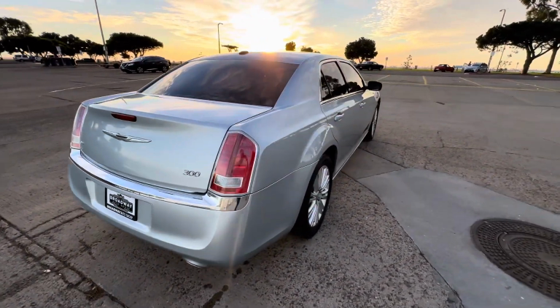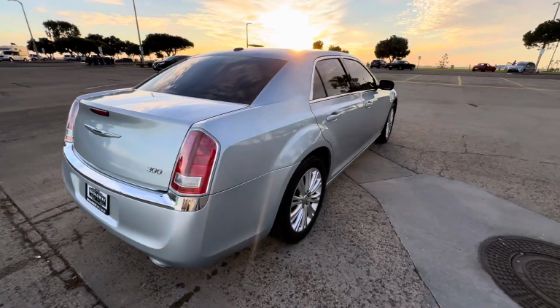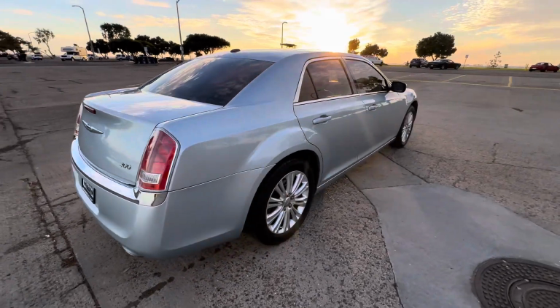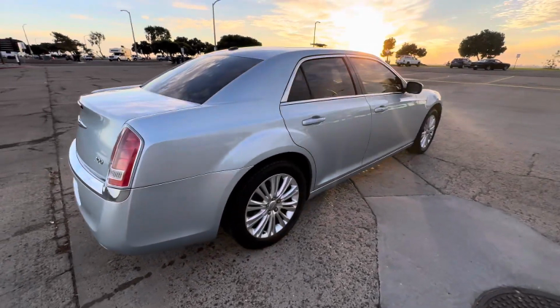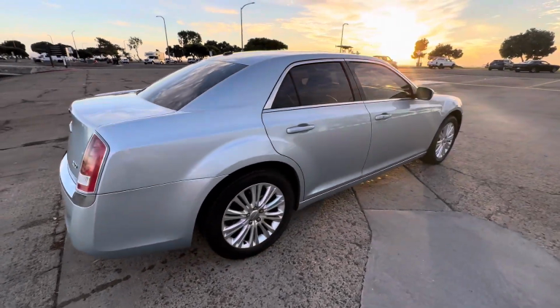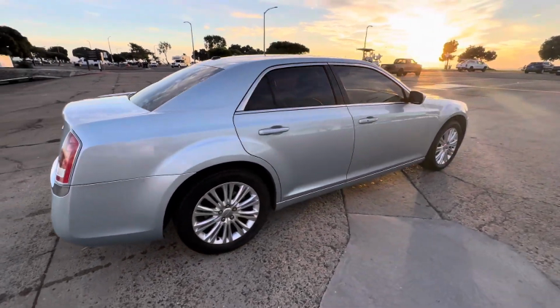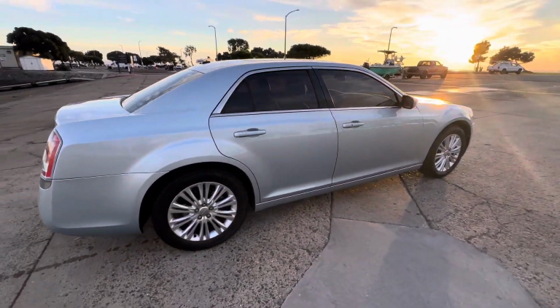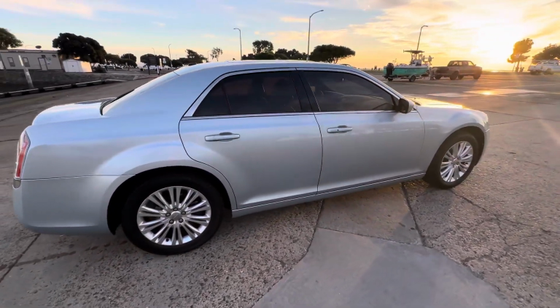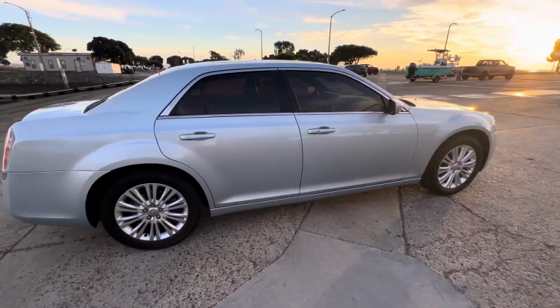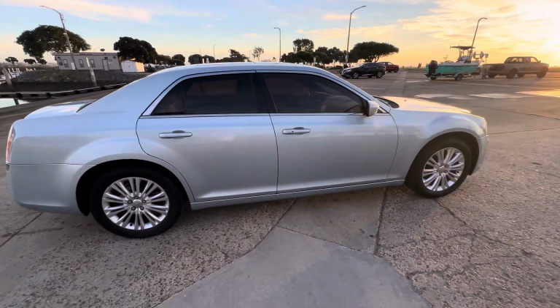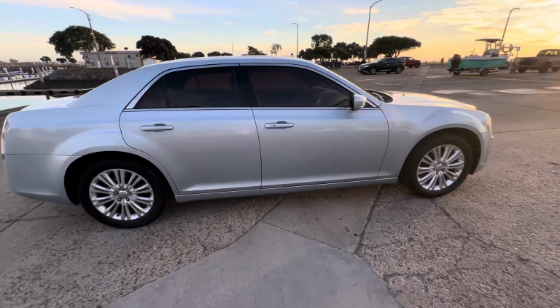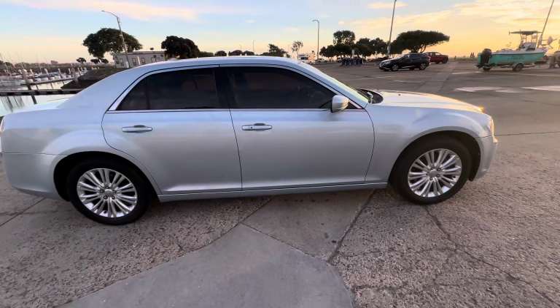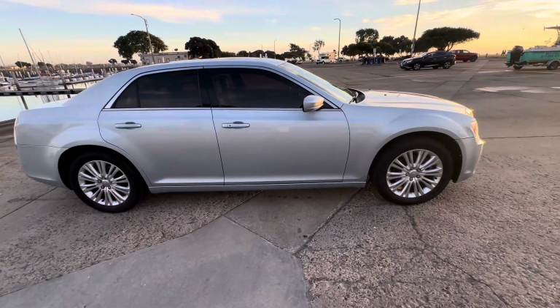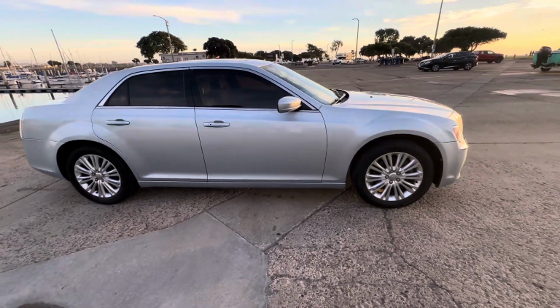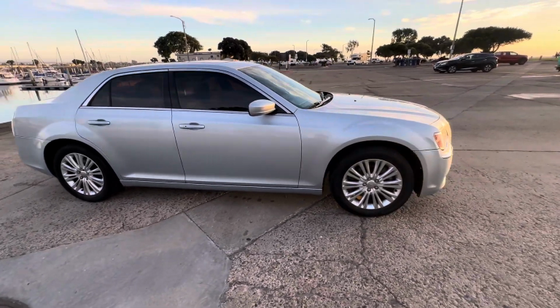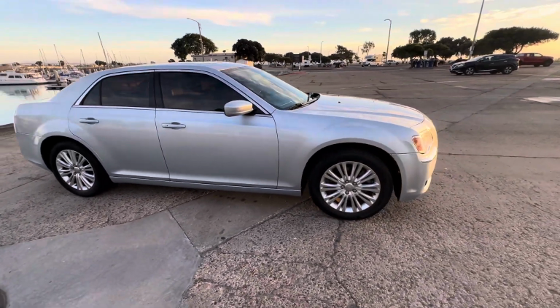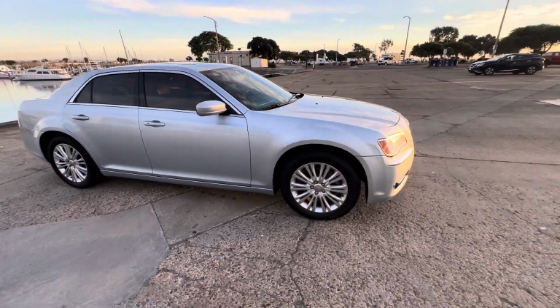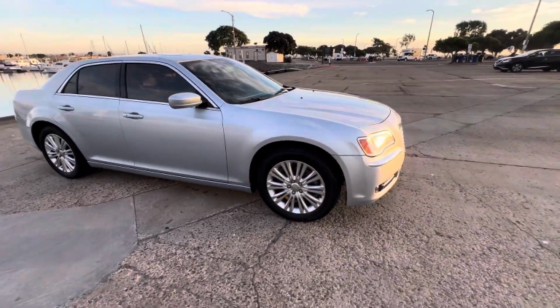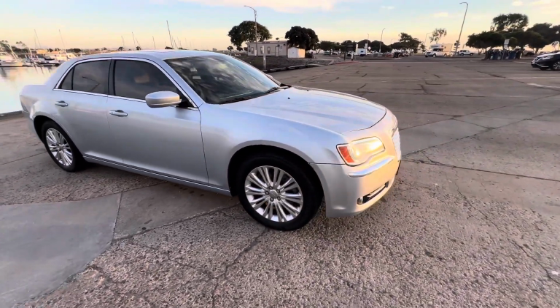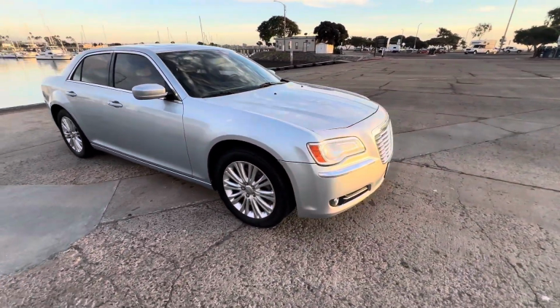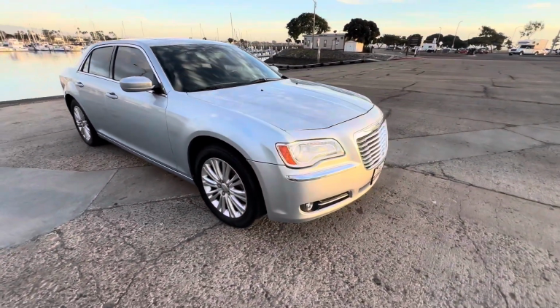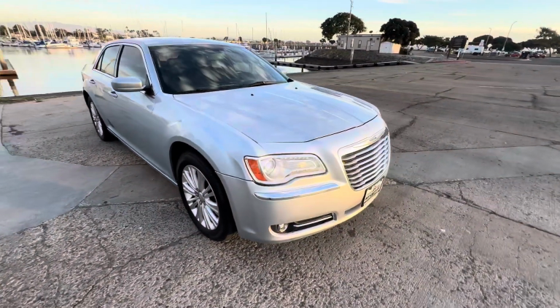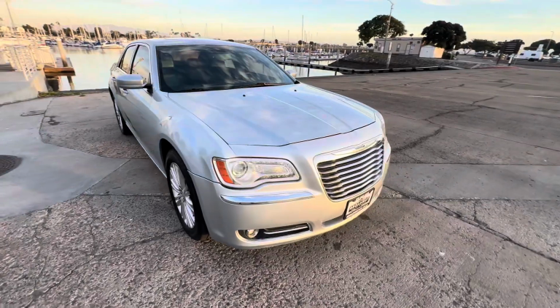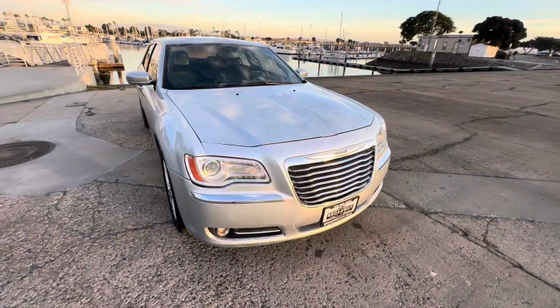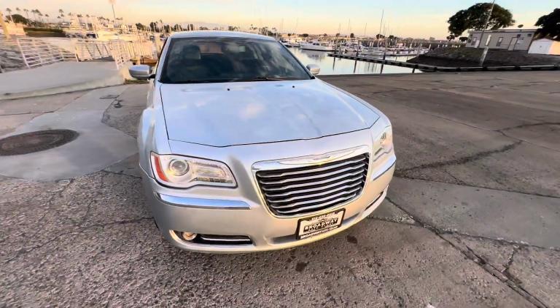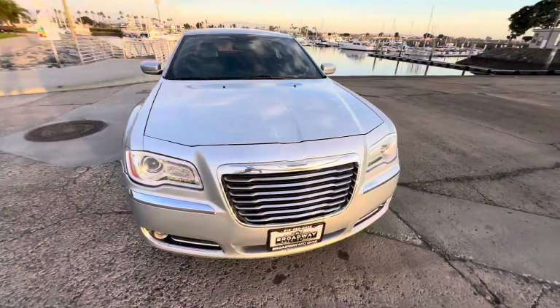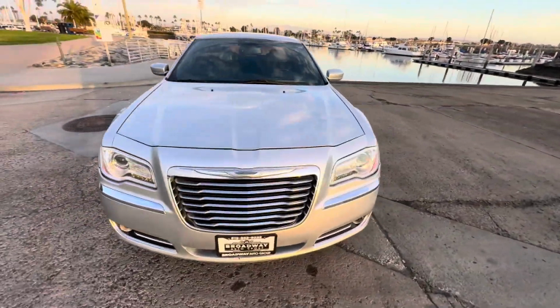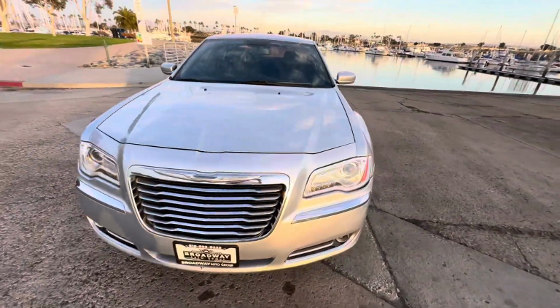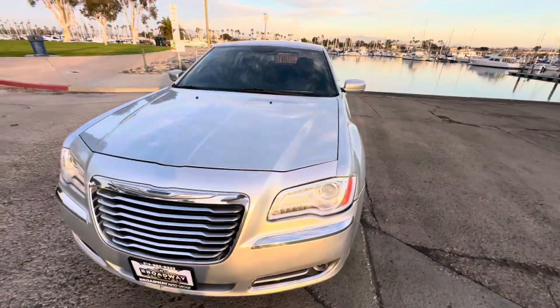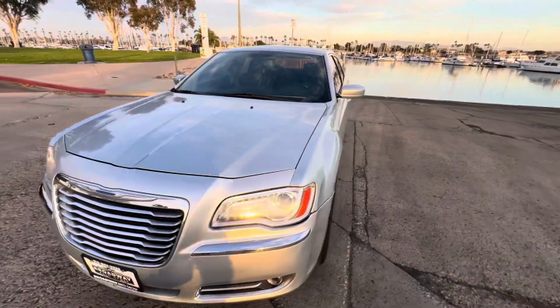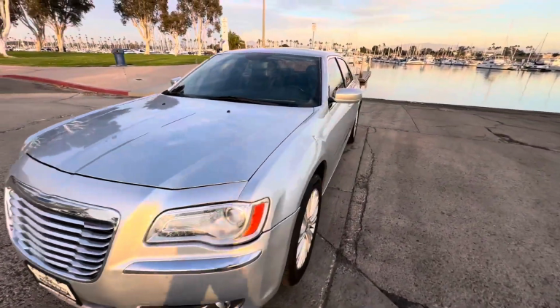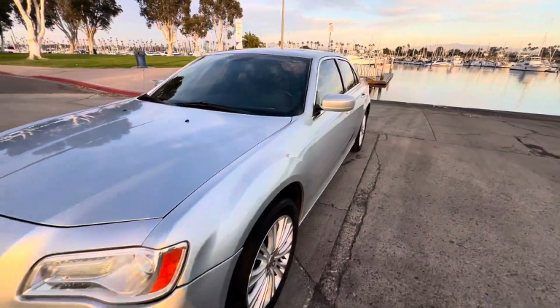It does have the exterior chrome trim package, premium alloy wheels, good treaded tires. It's well maintained, does have LED headlights, fog lights, and a nice chrome grille too. Has power windows, locks and mirrors.